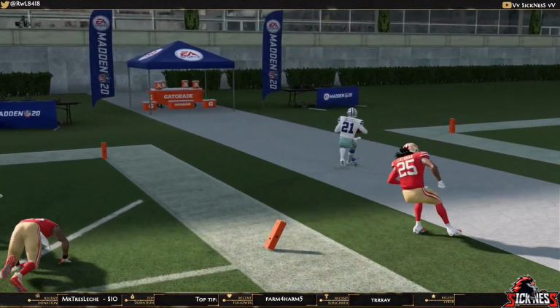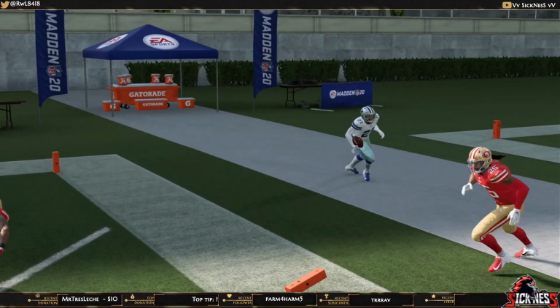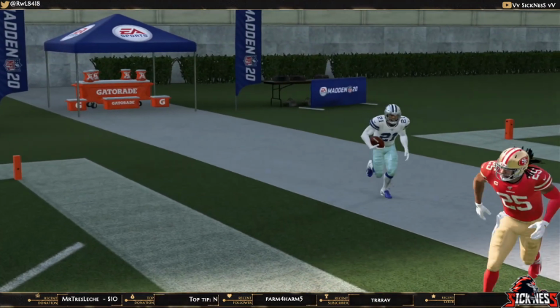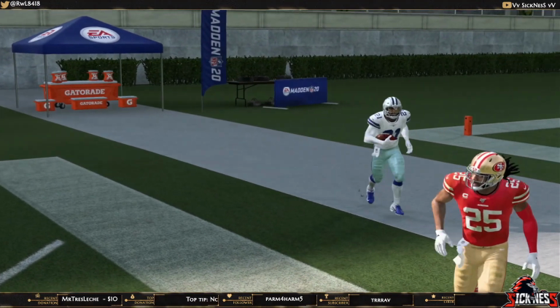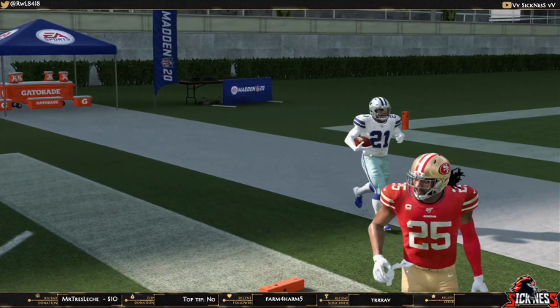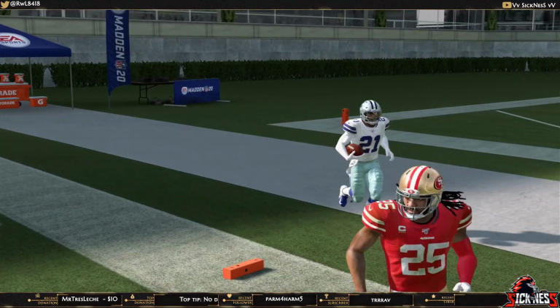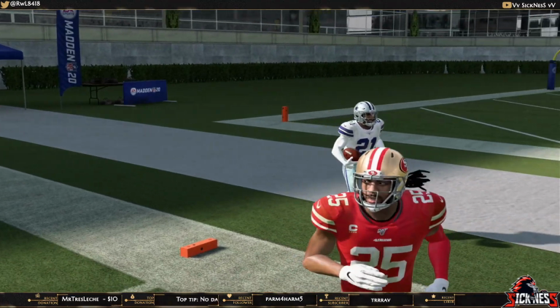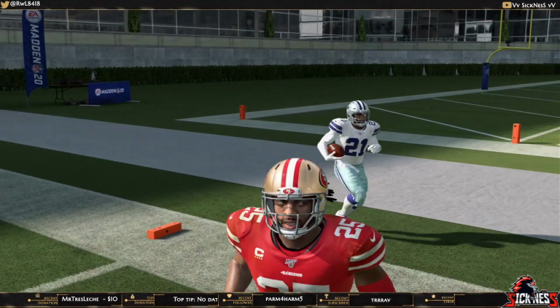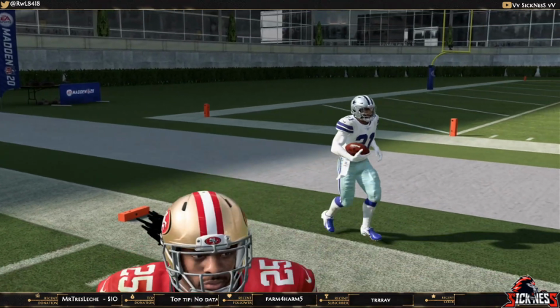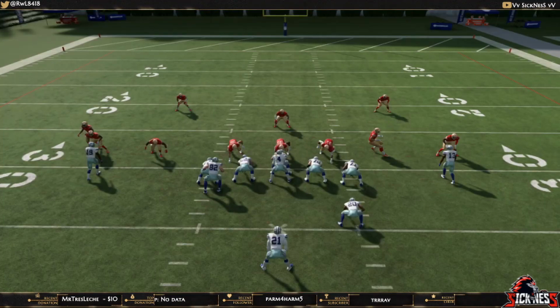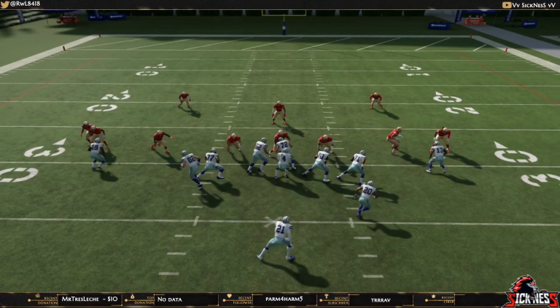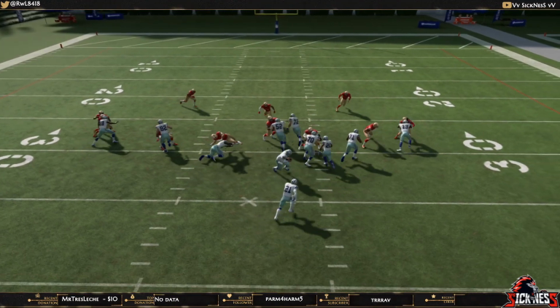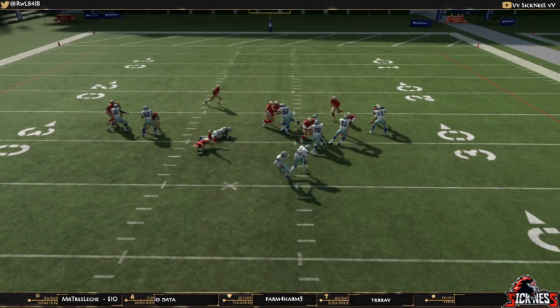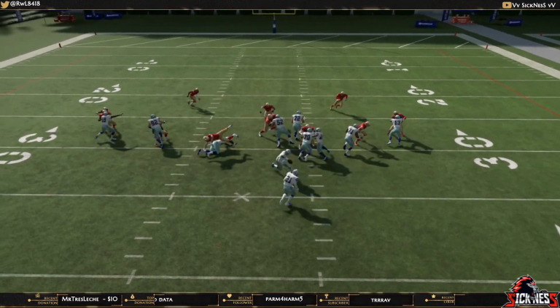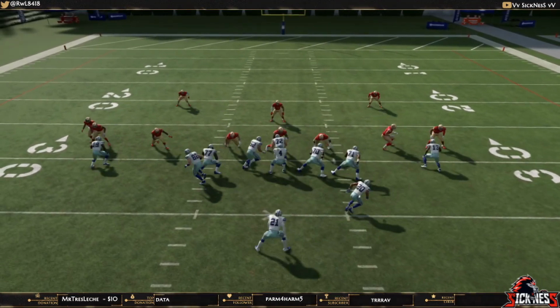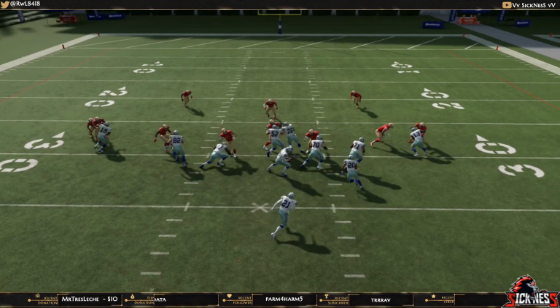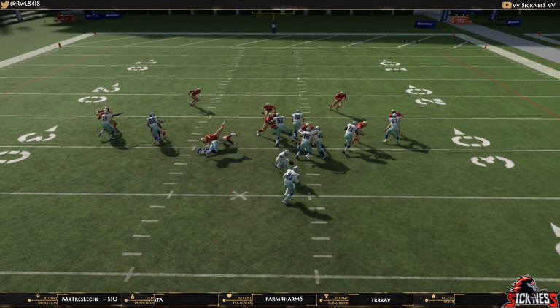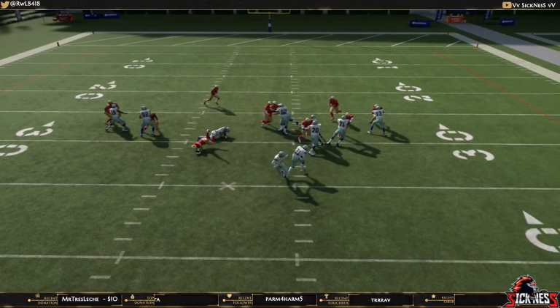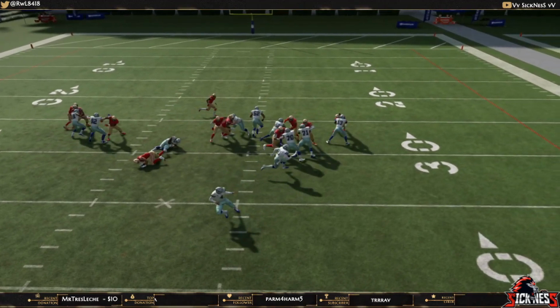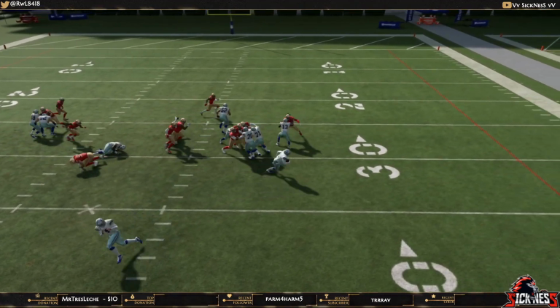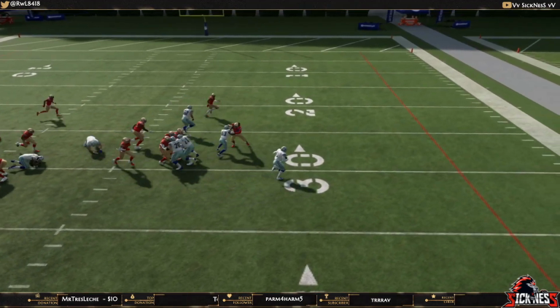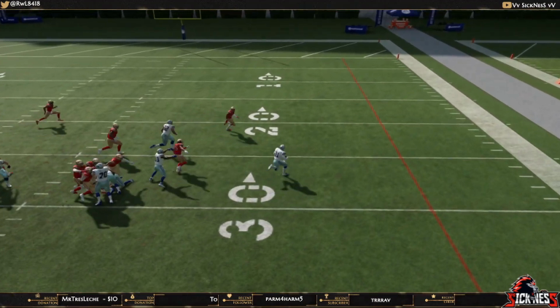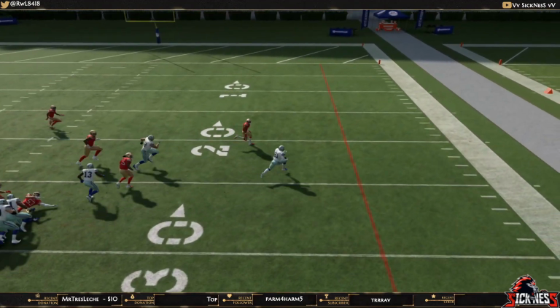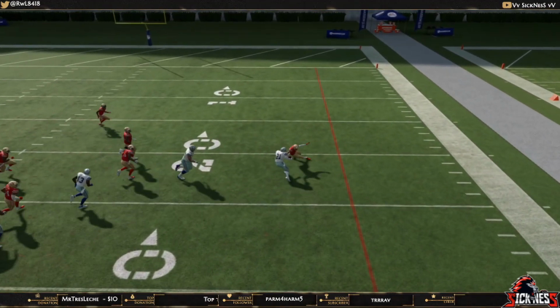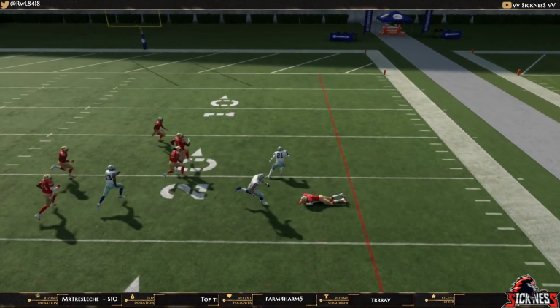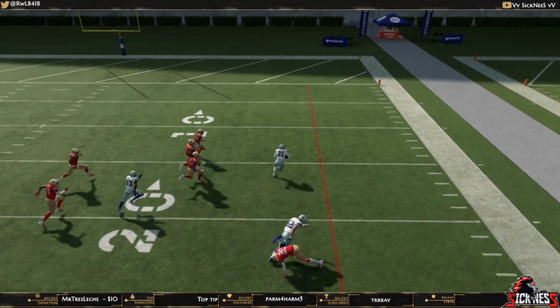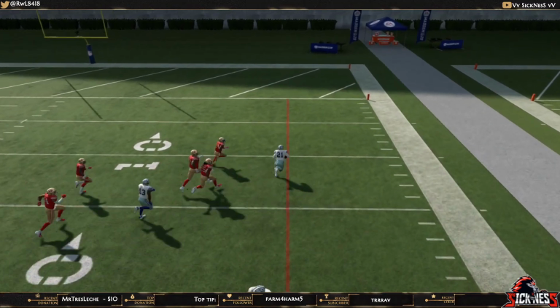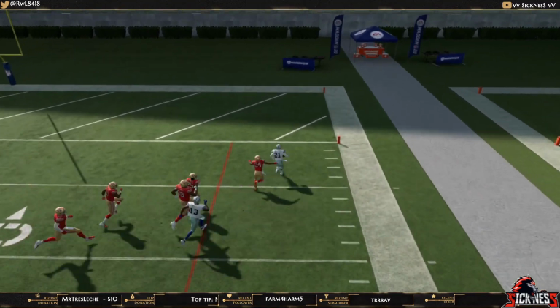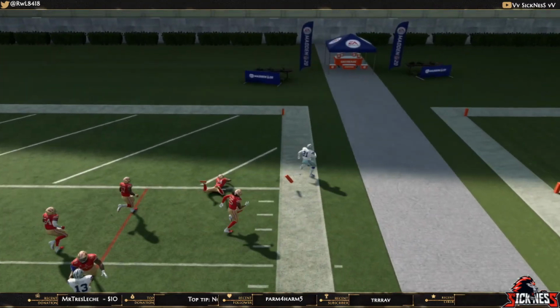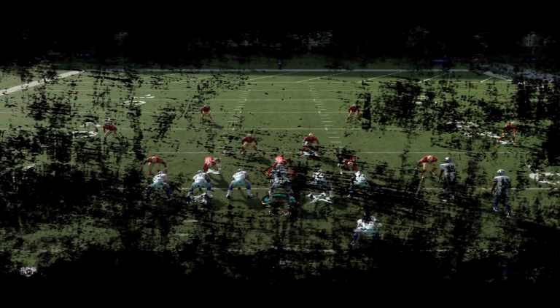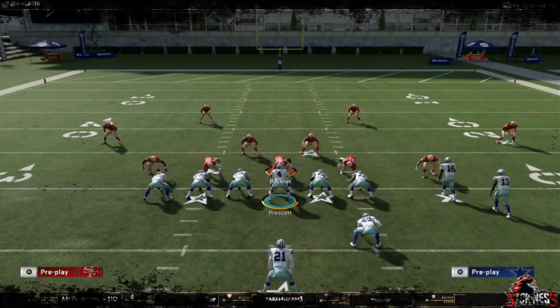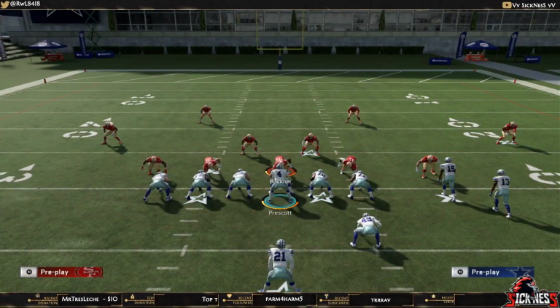The only thing we're going to do is motion over the tight end to the other side, then hike the ball once he gets to the left tackle. When we do that it's going to be really good against that run defense.